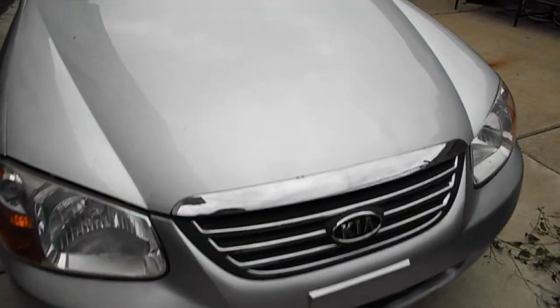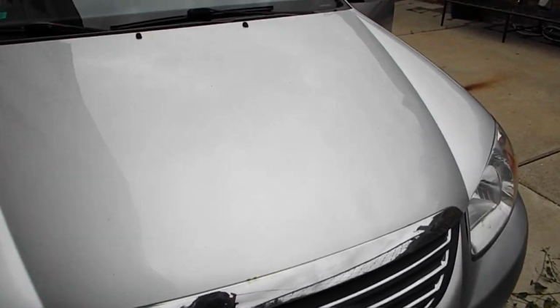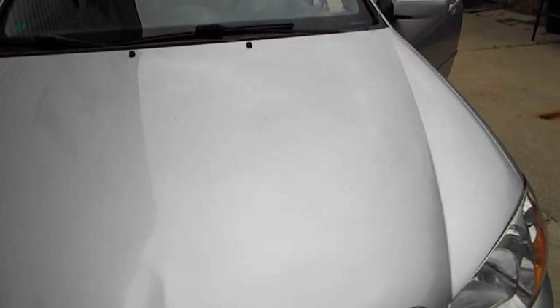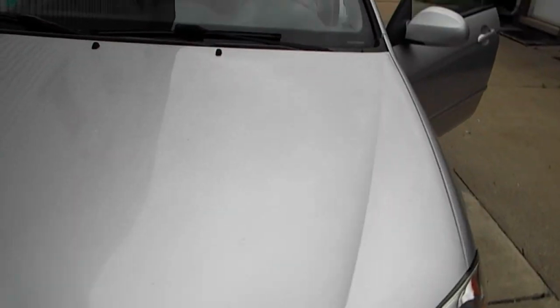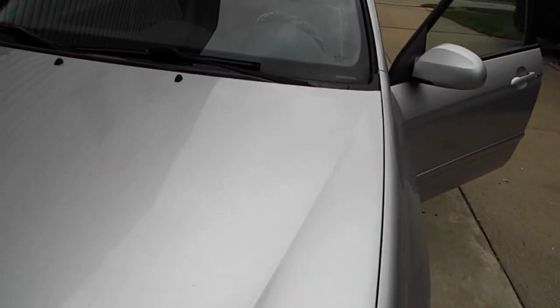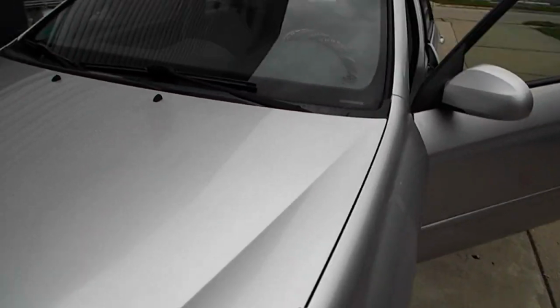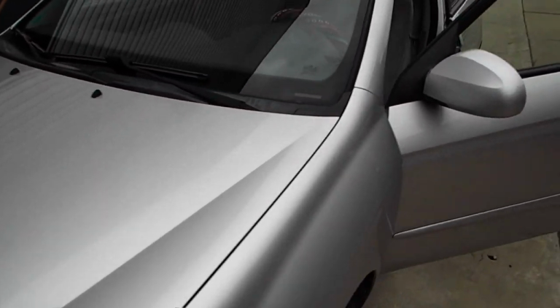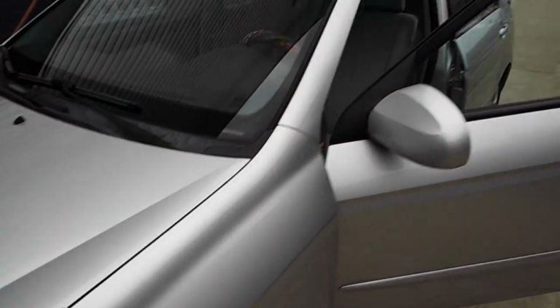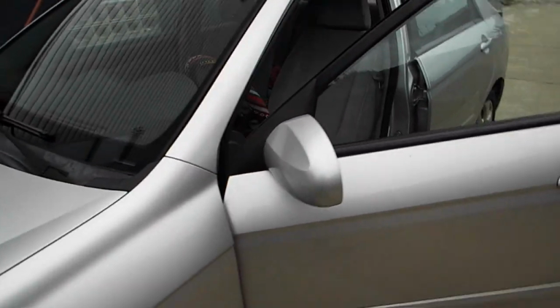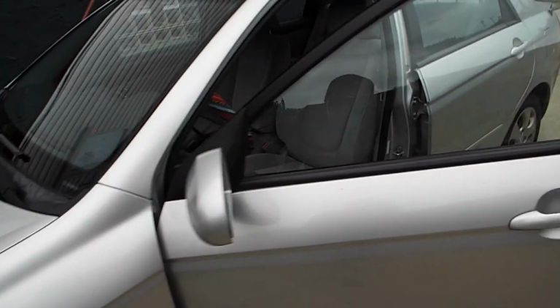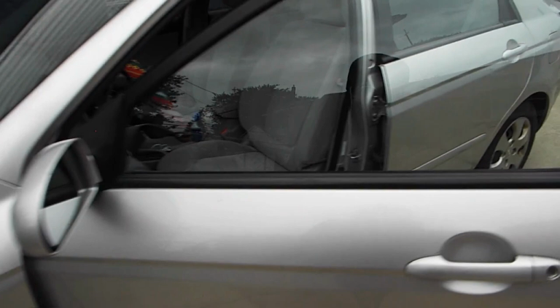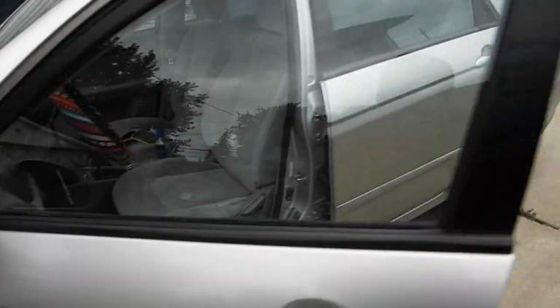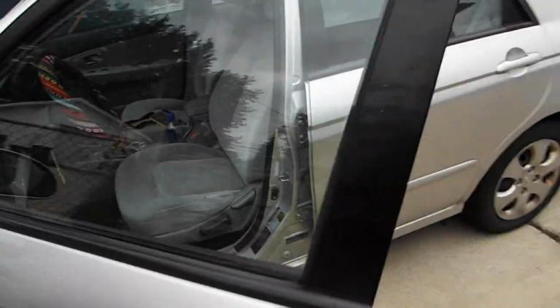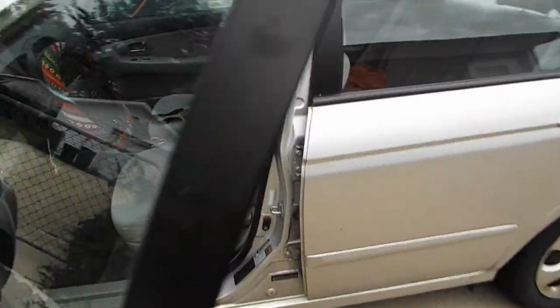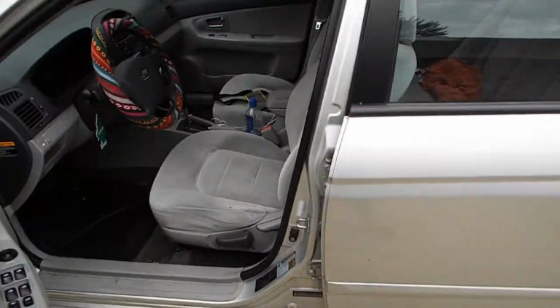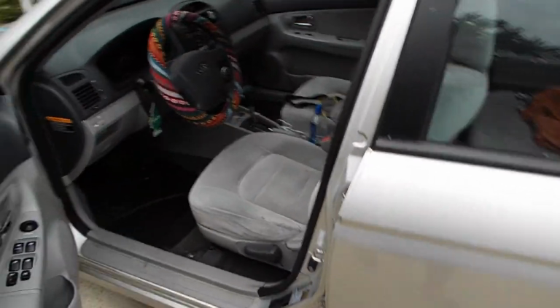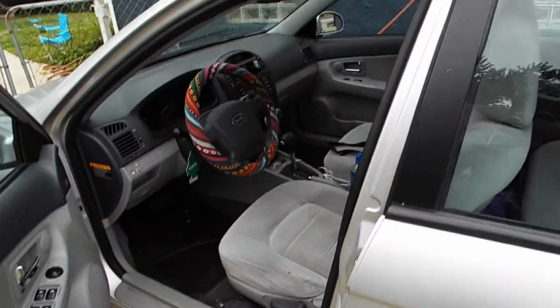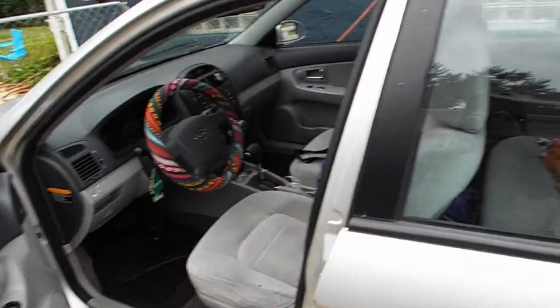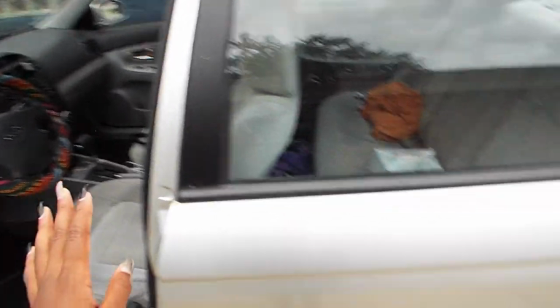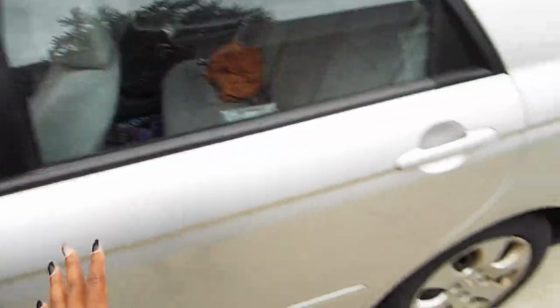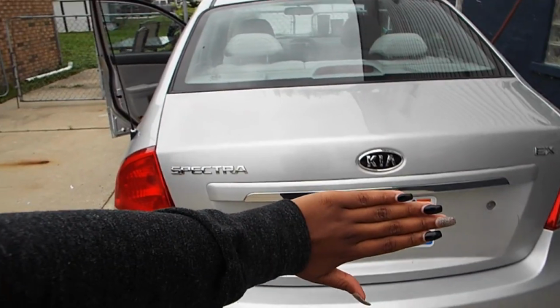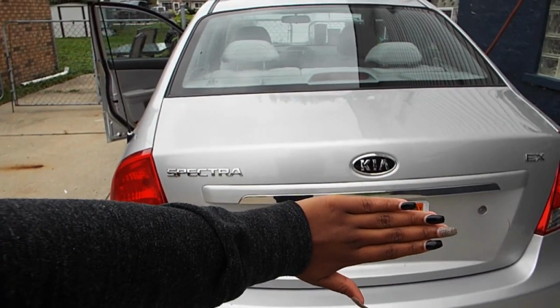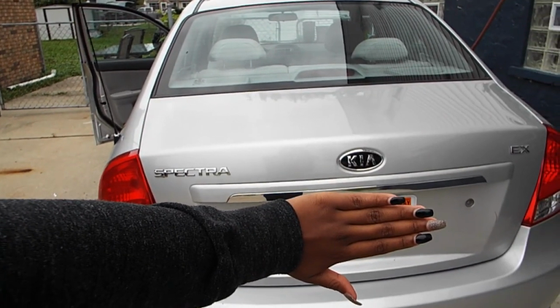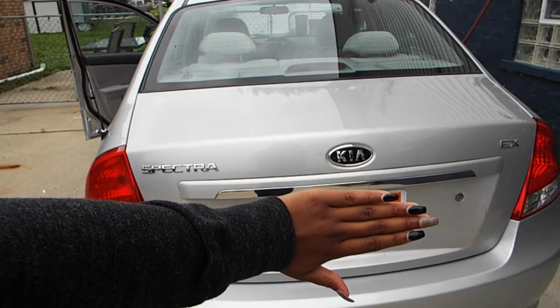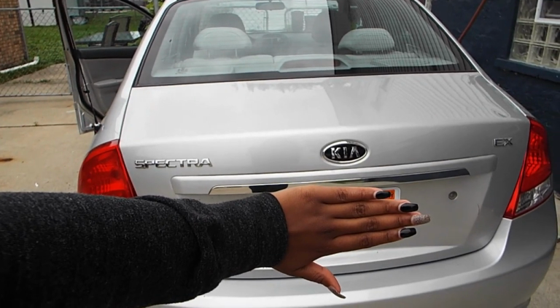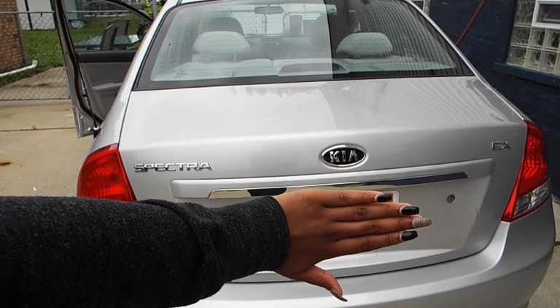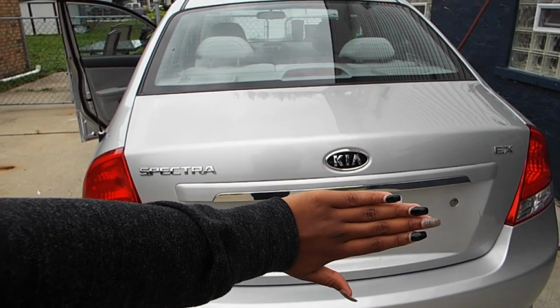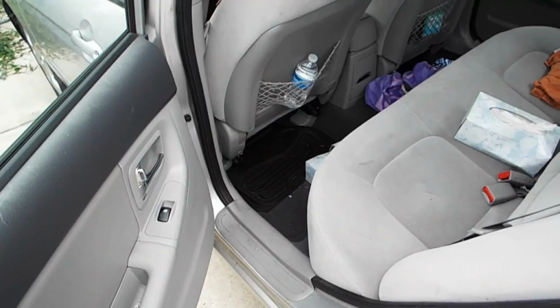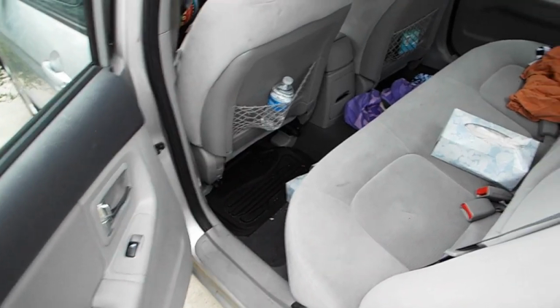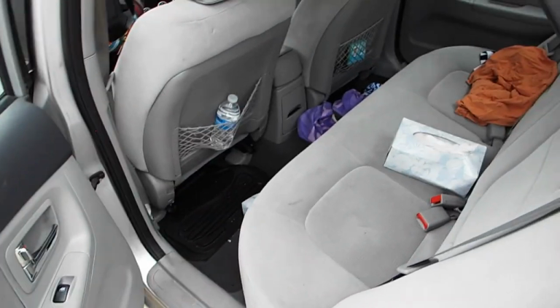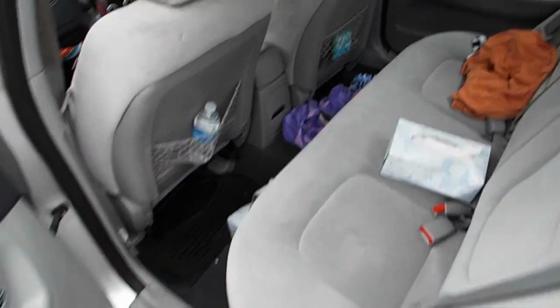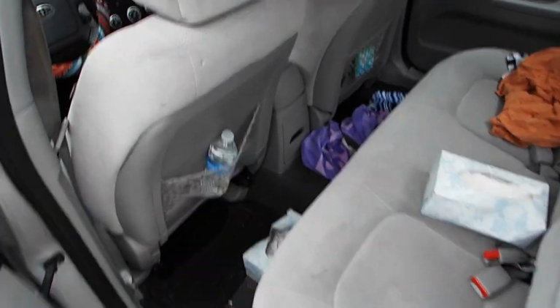My doors are open because I don't want to lock my keys in there. Then you have the side and the back of my car — so freaking cute. So starting on the back, this is what it looks like.